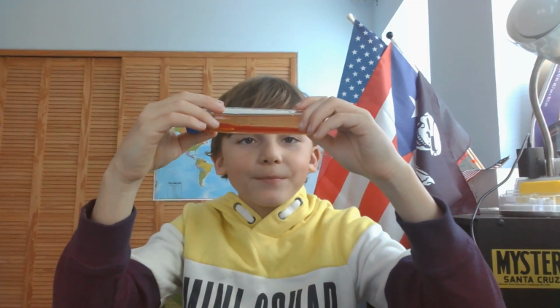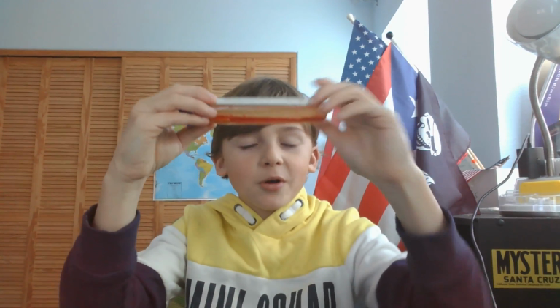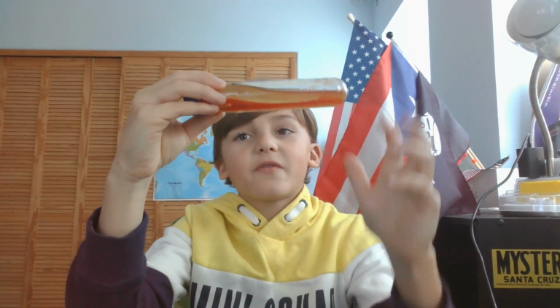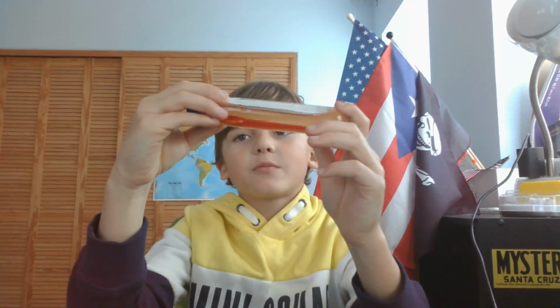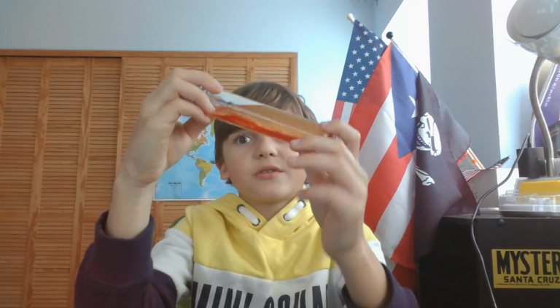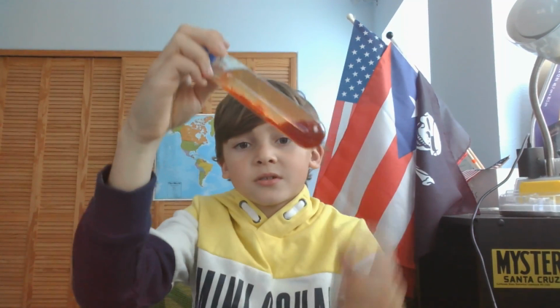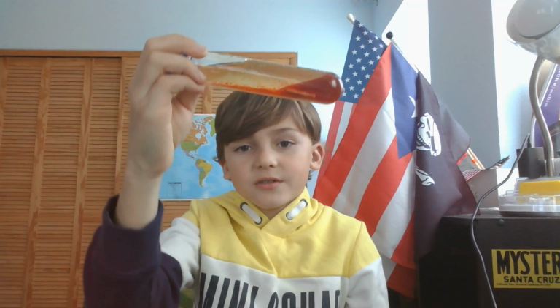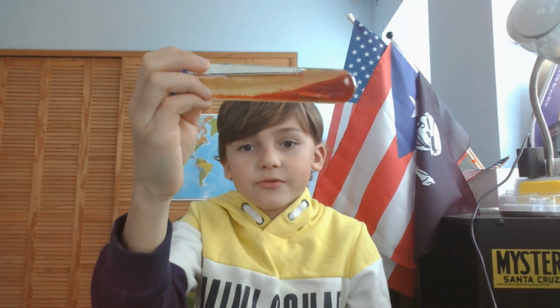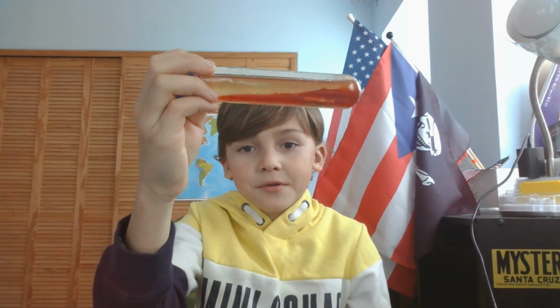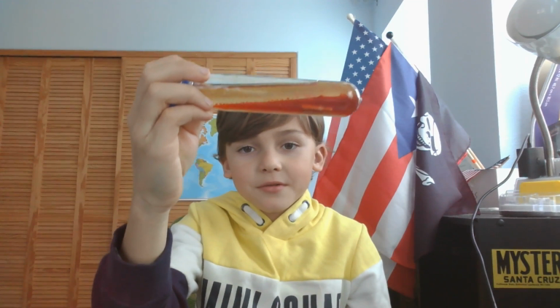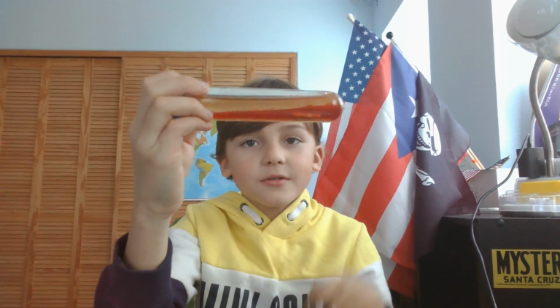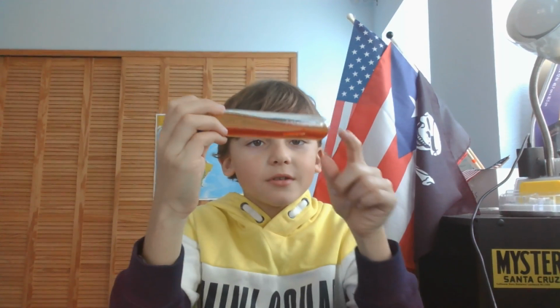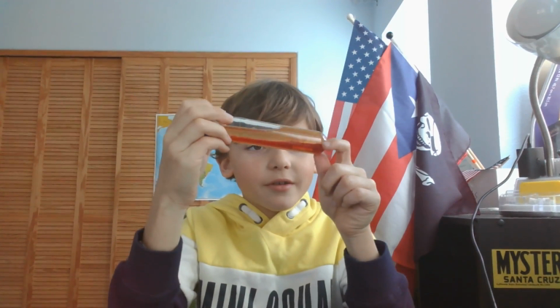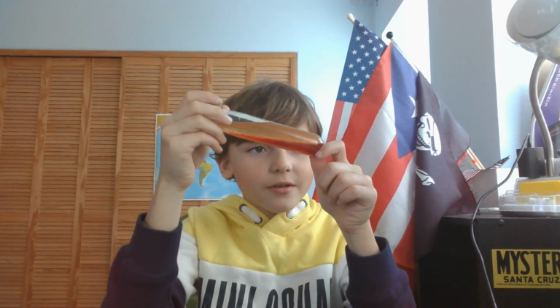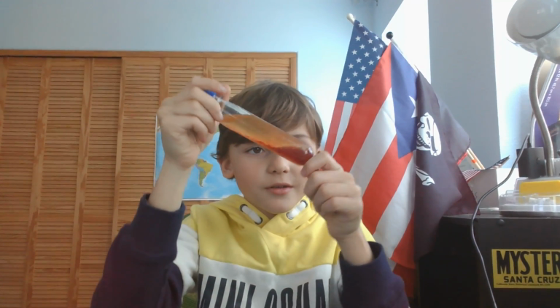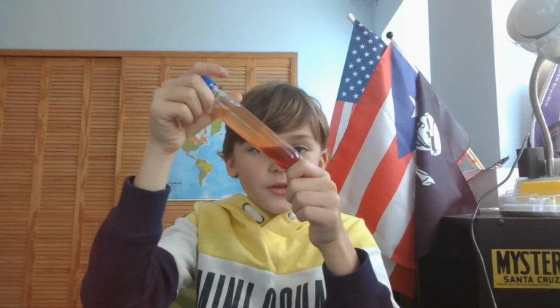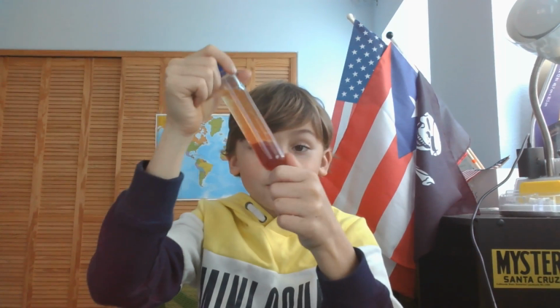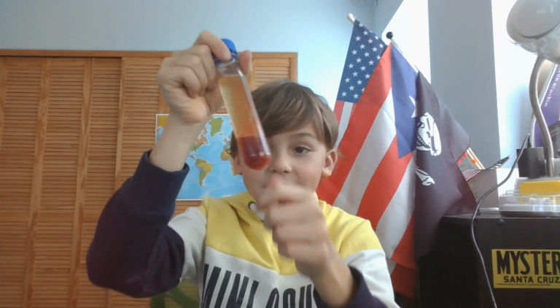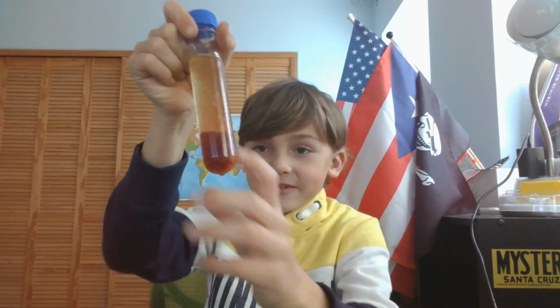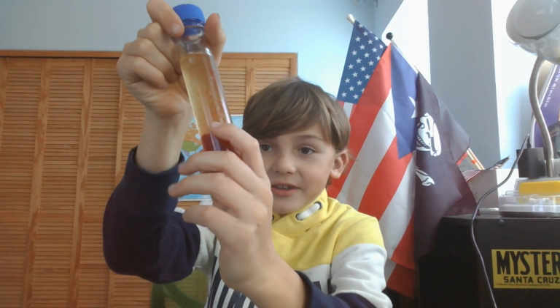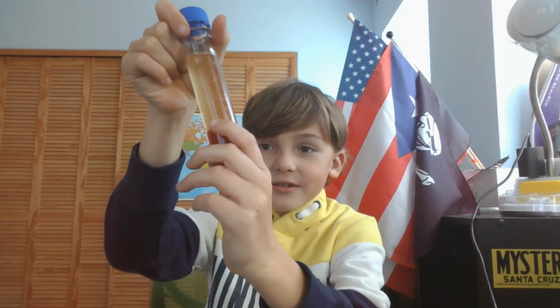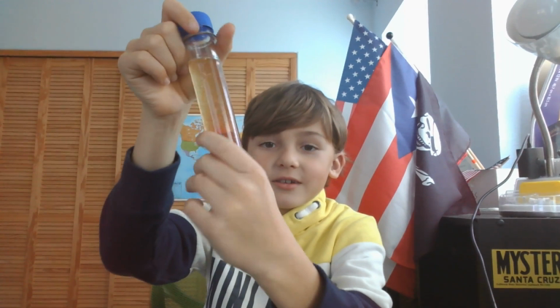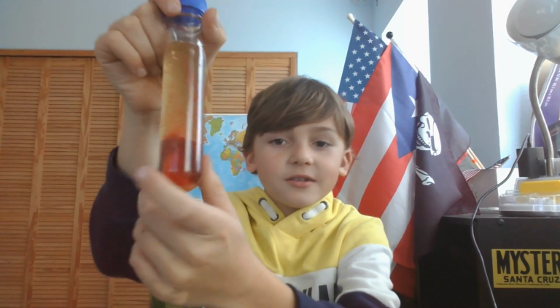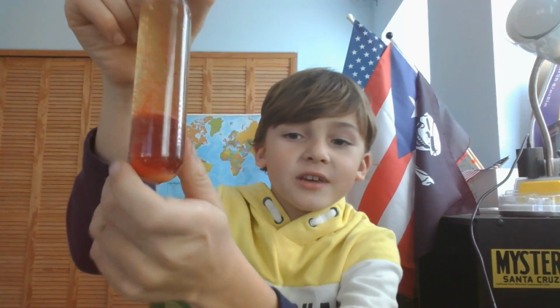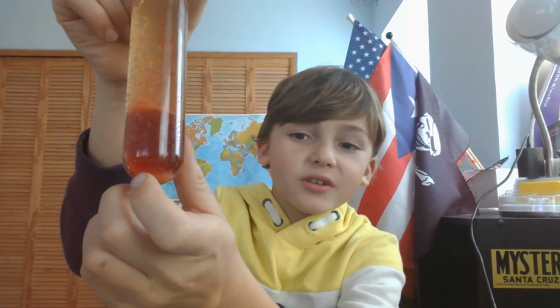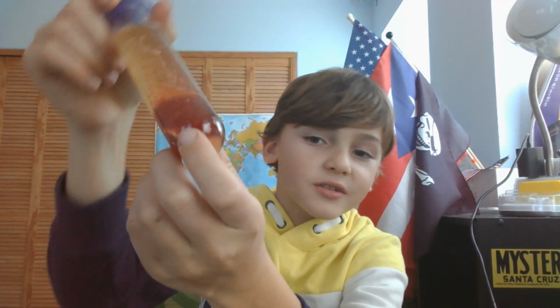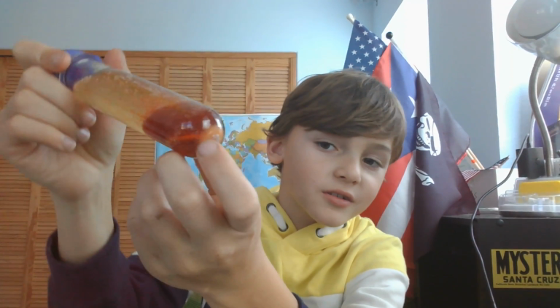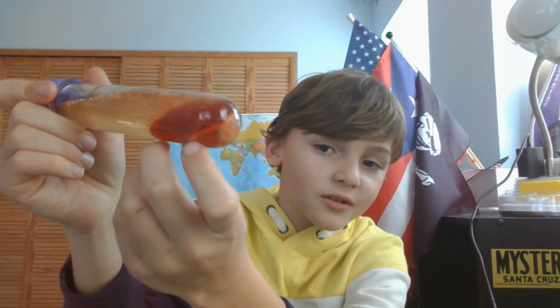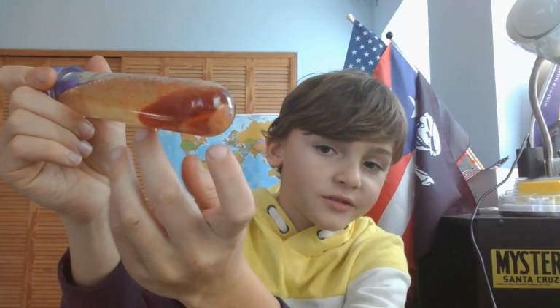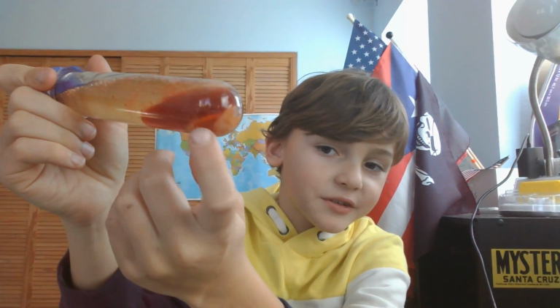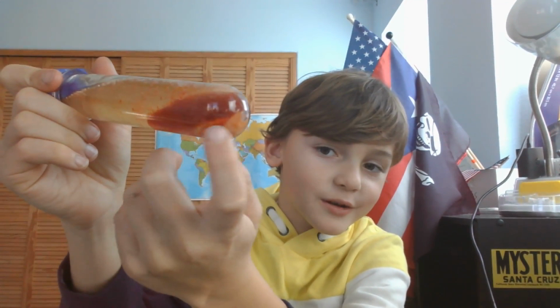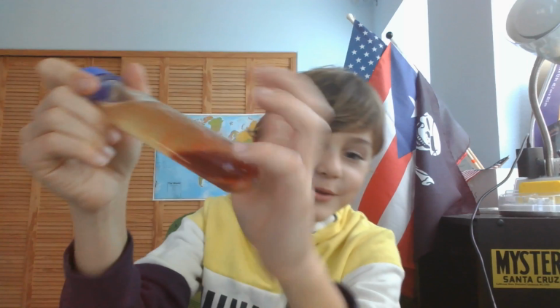The lava lamp is settling. I can still see the tablet — see, right there.